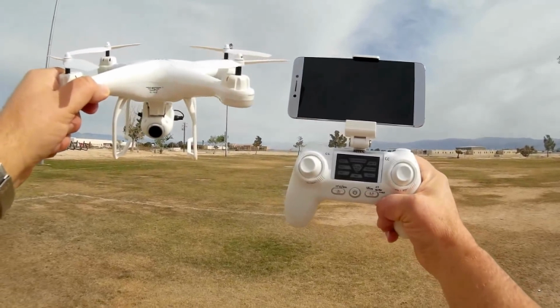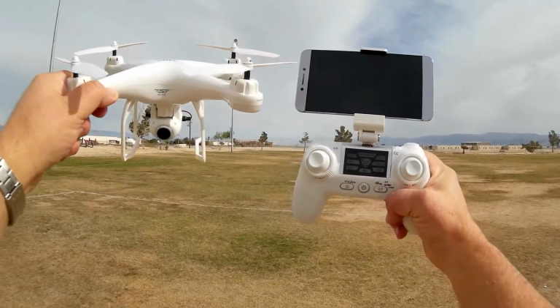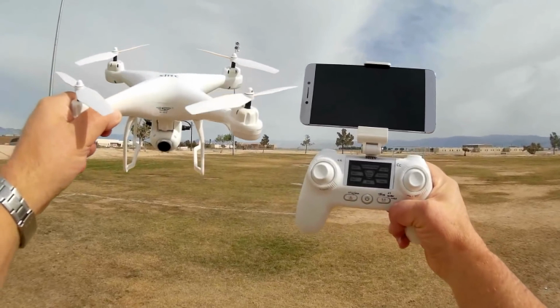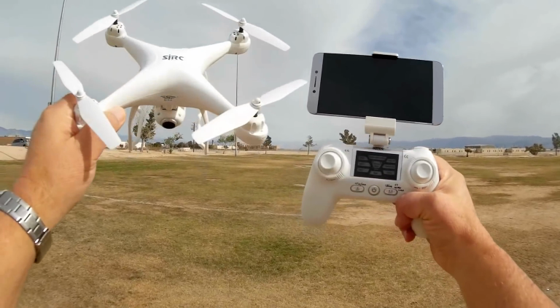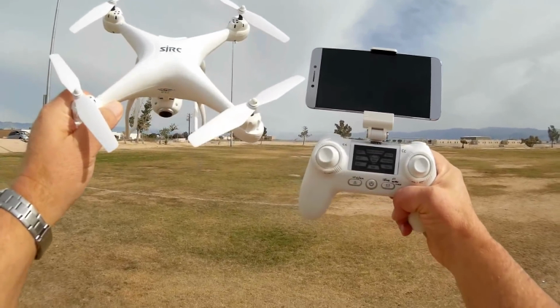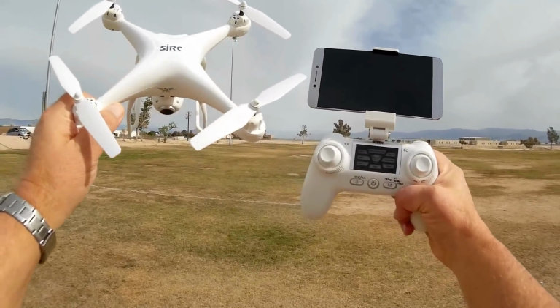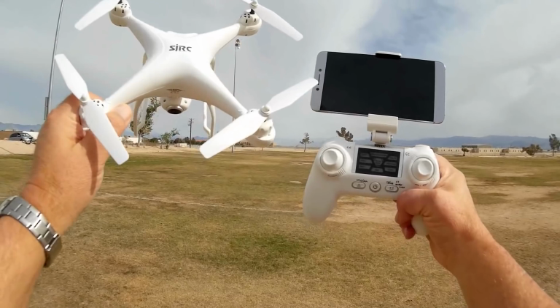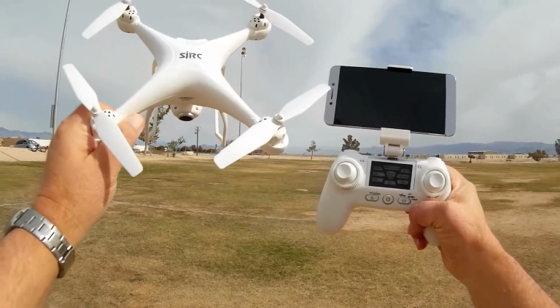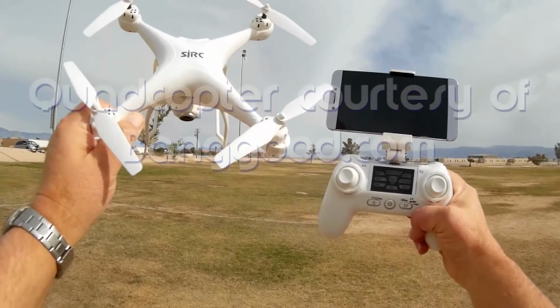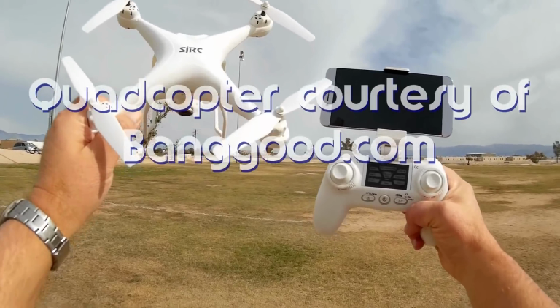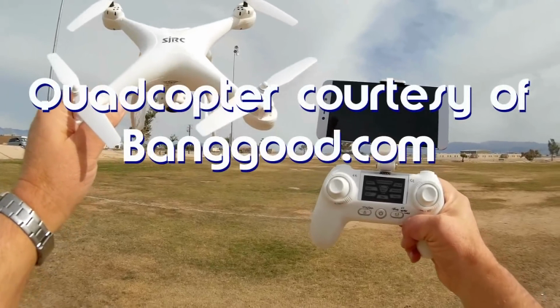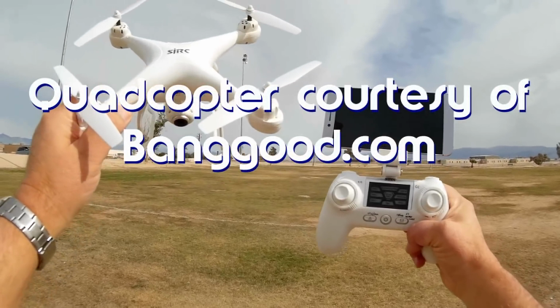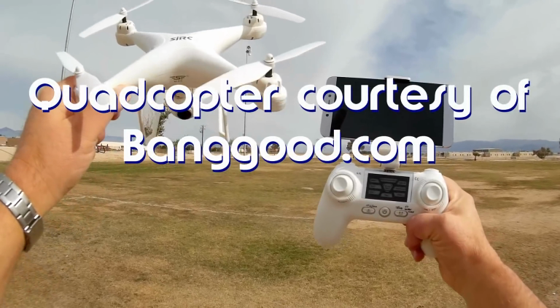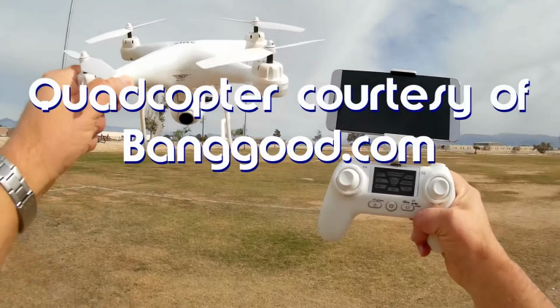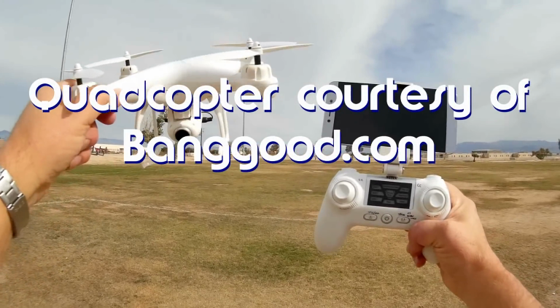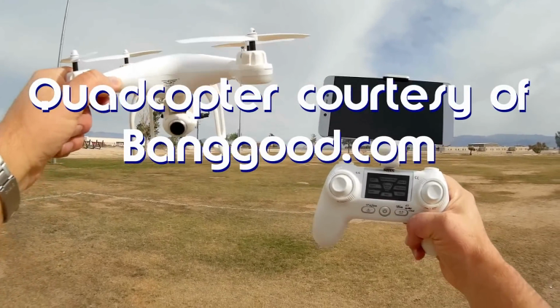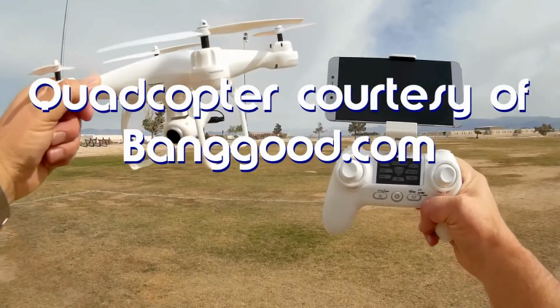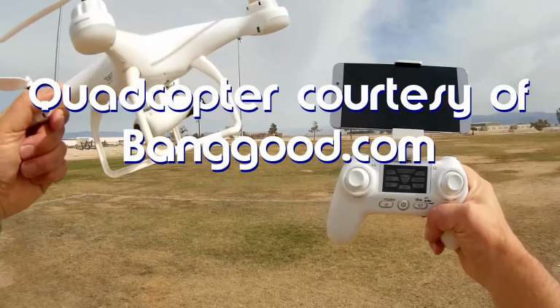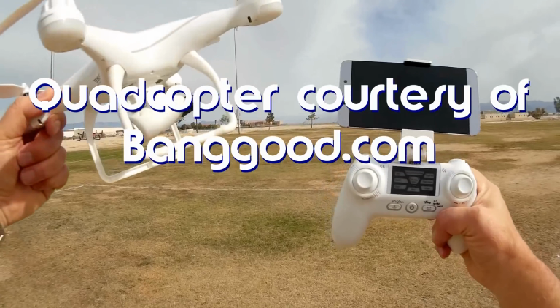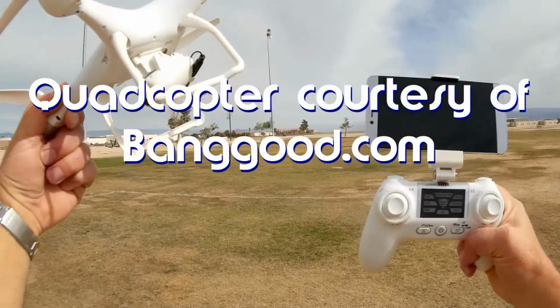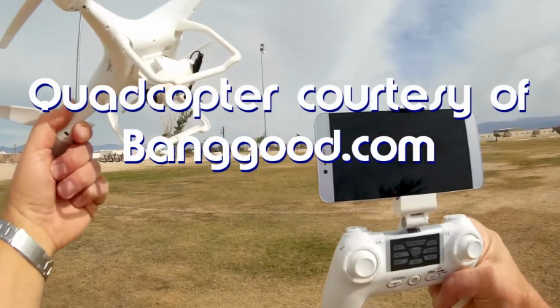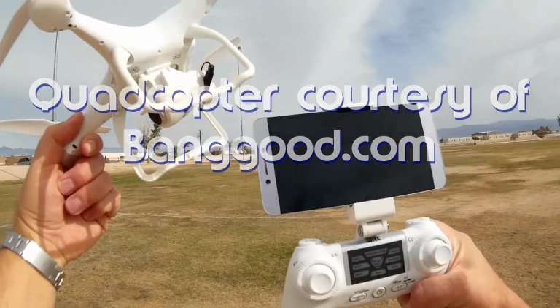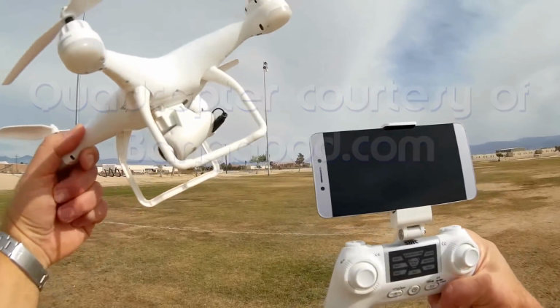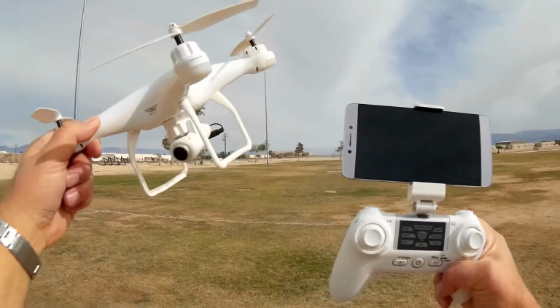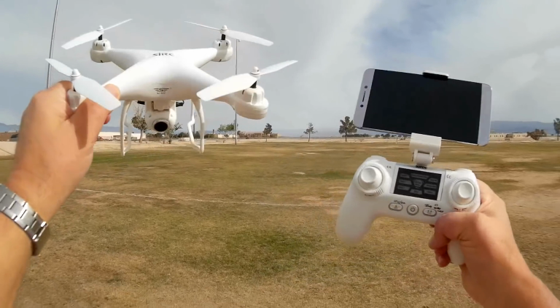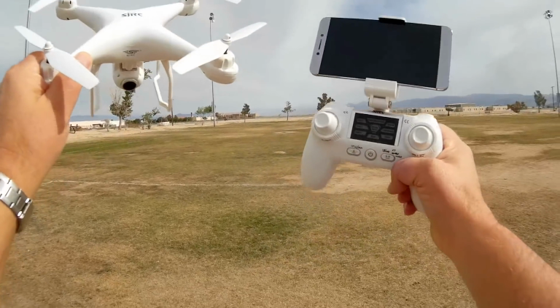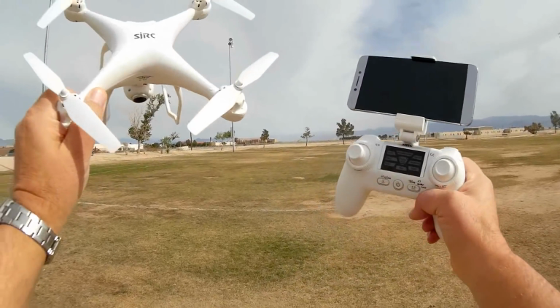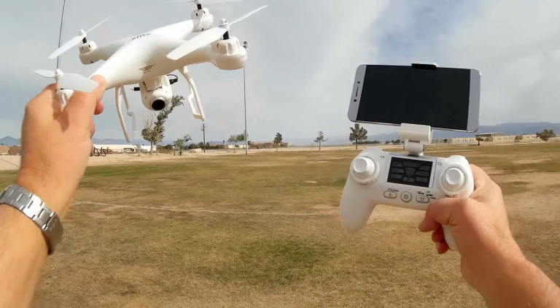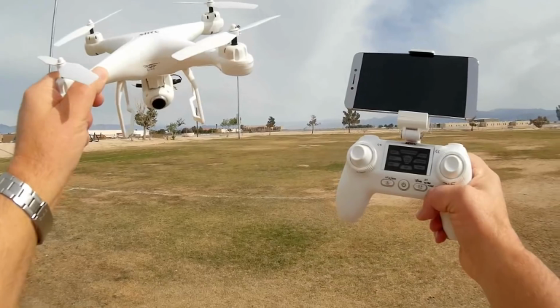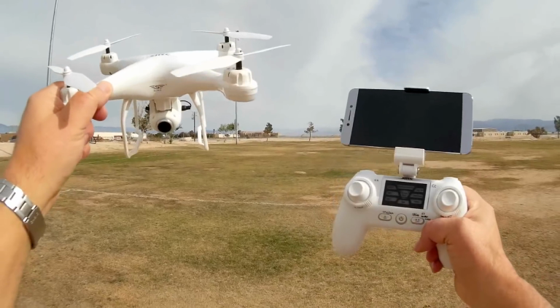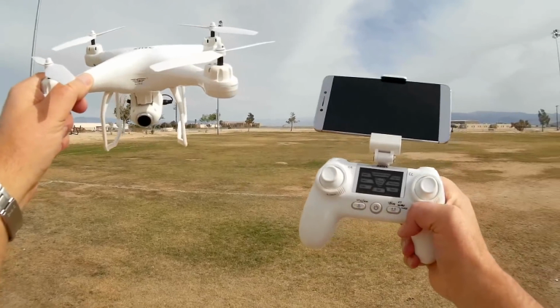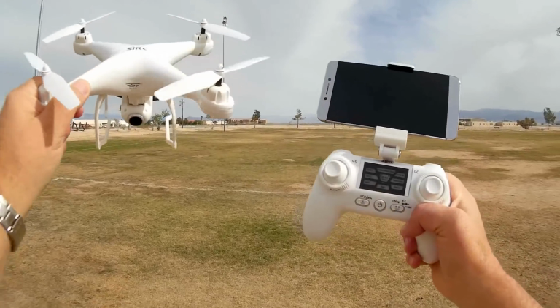What do we have for you today? This is the SJRC S20W-D 720p model. There is also a 1080p camera version, but I'm going to review the 720p to show you what the cheaper version looks like.